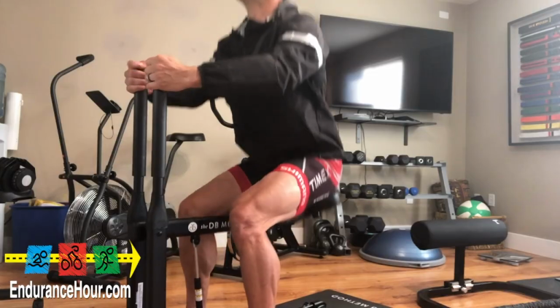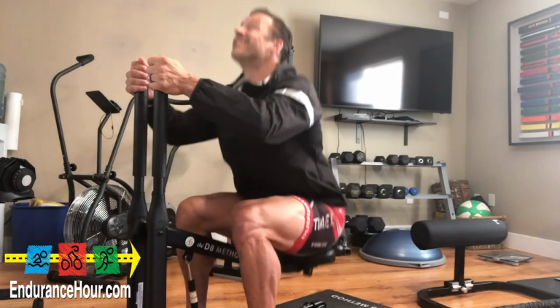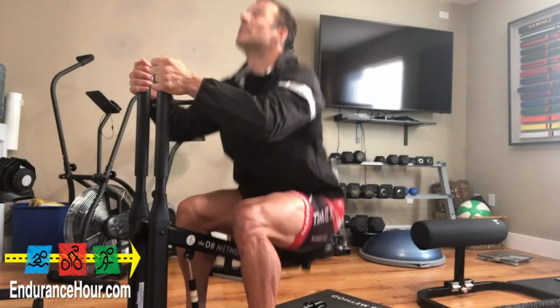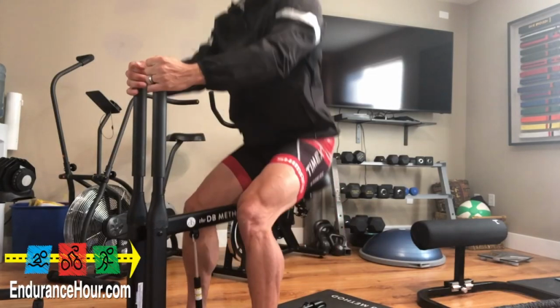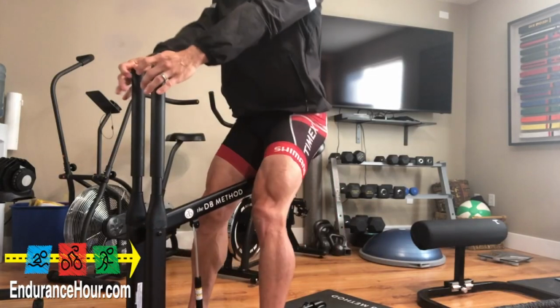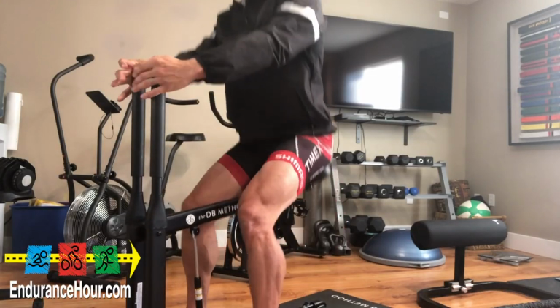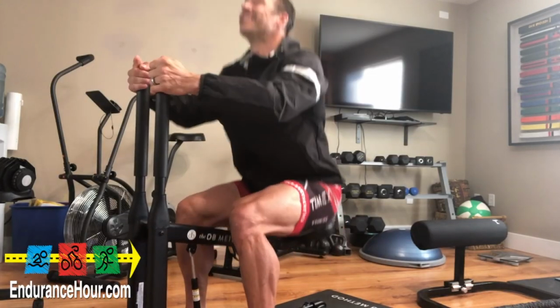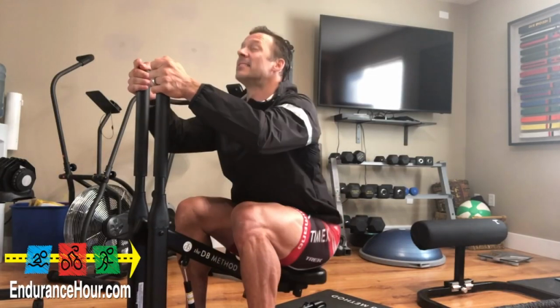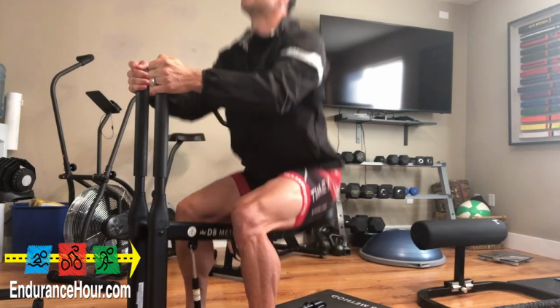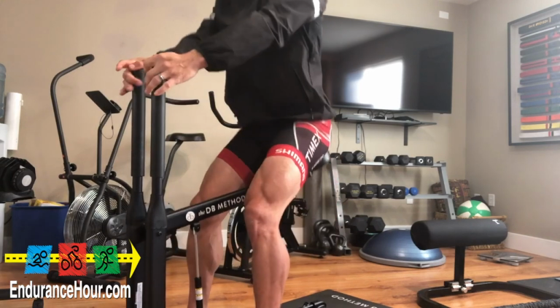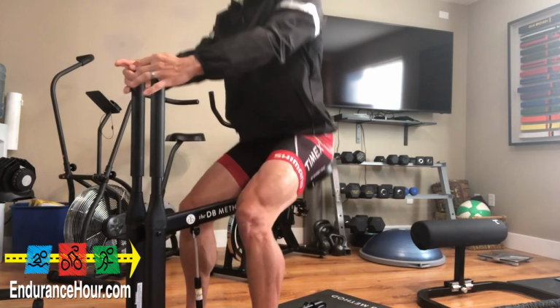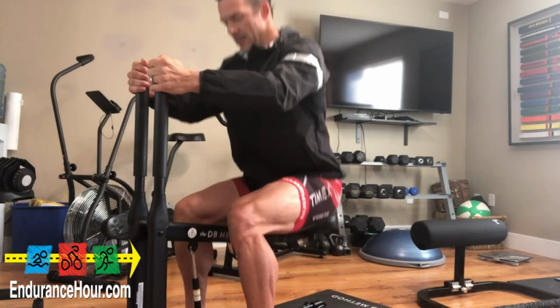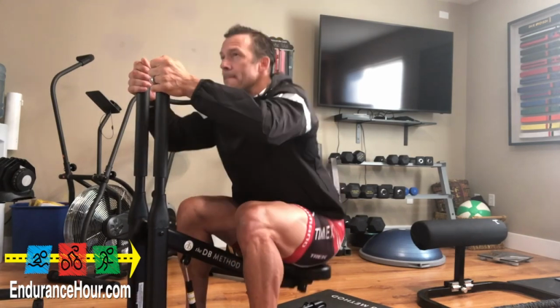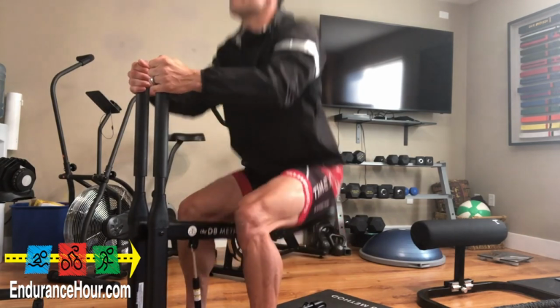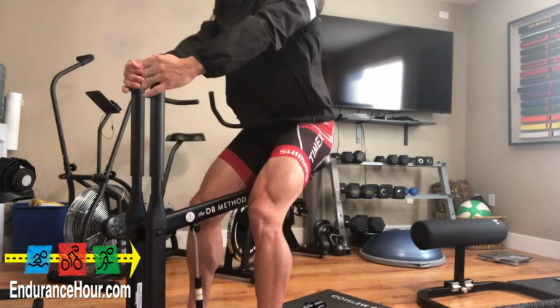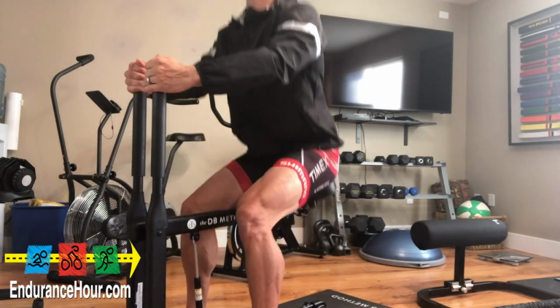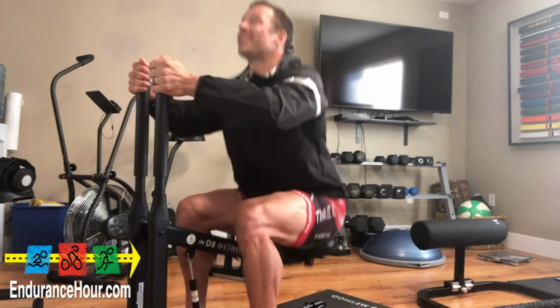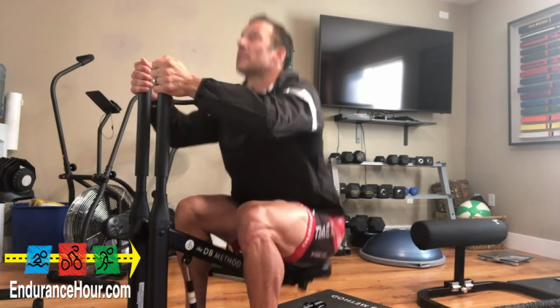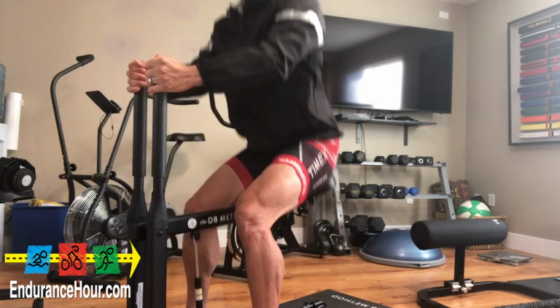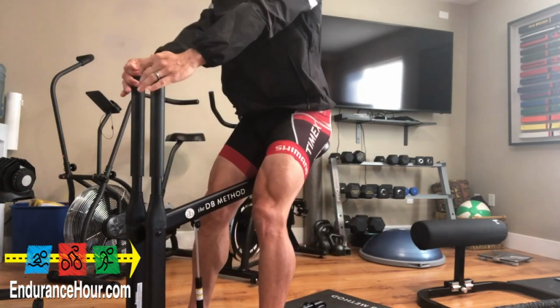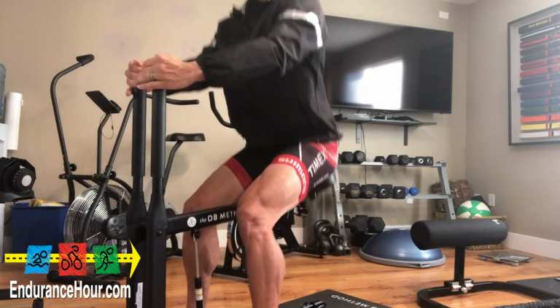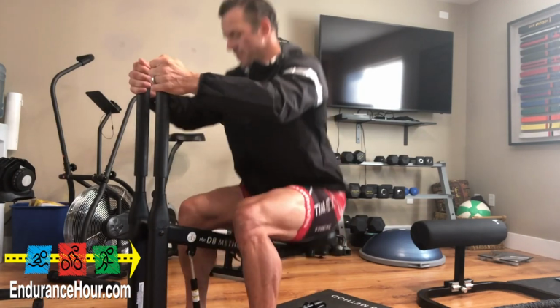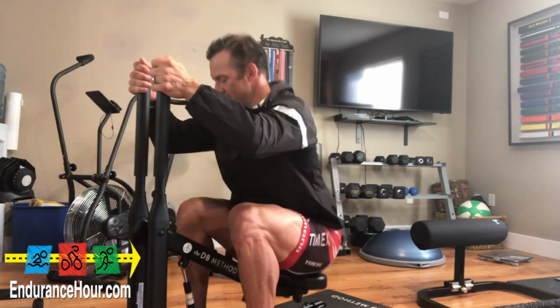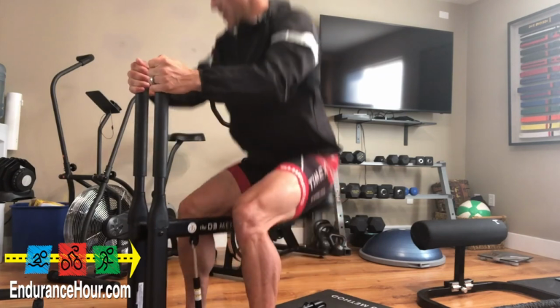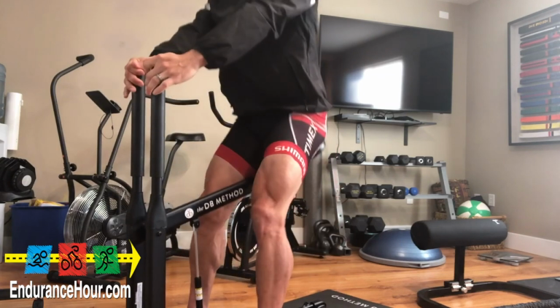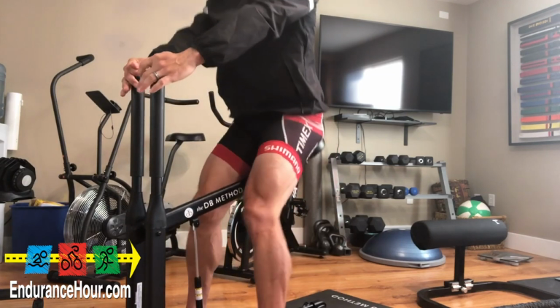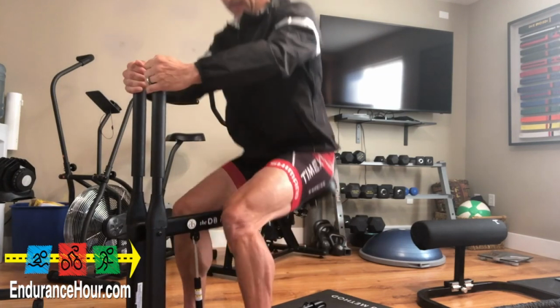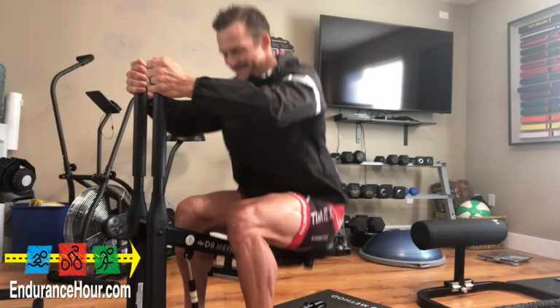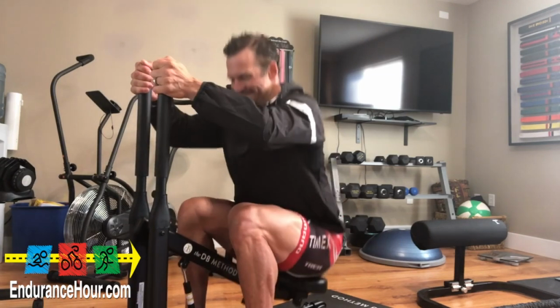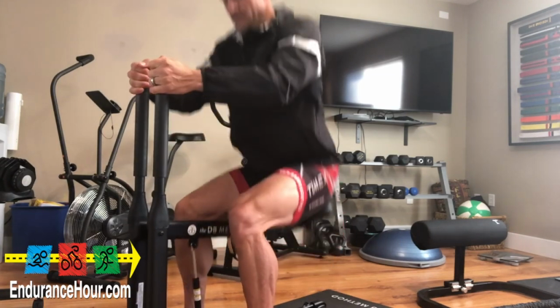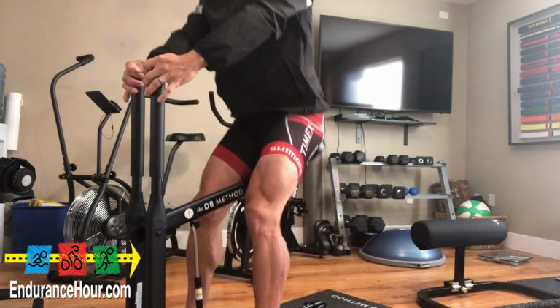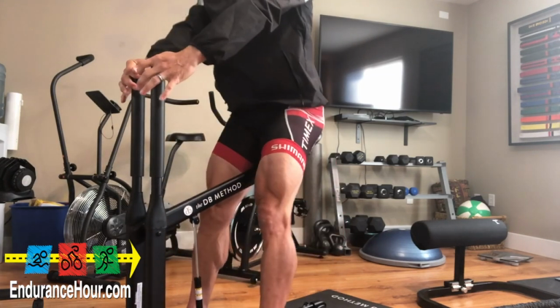Now, according to their website, this is the Squat Perfected. Their patented technology shifts your body weight into the glutes to tone, tighten, and lift your booty right at home.